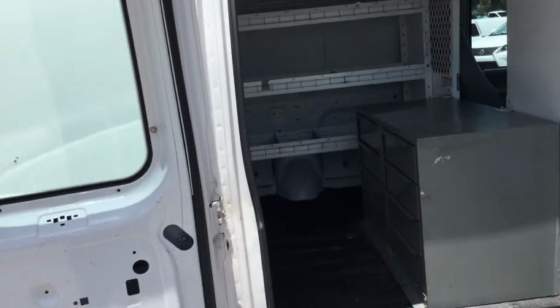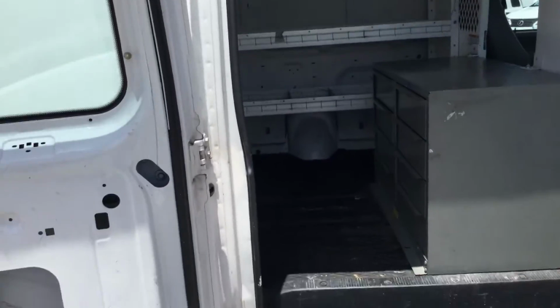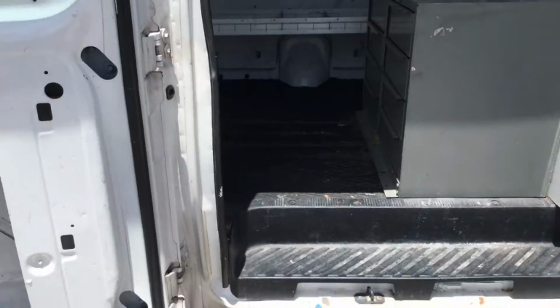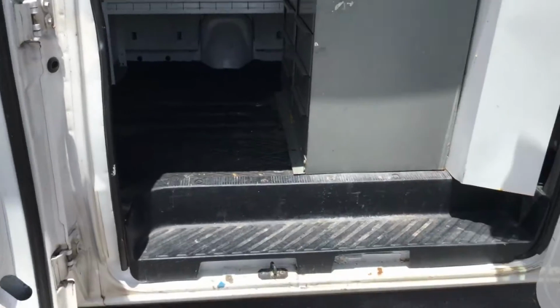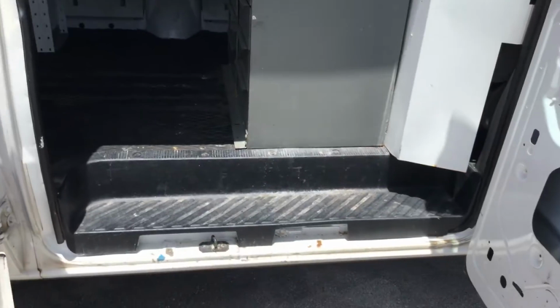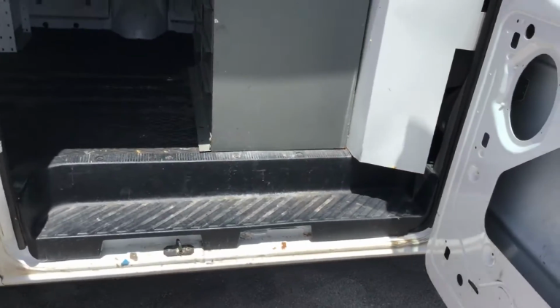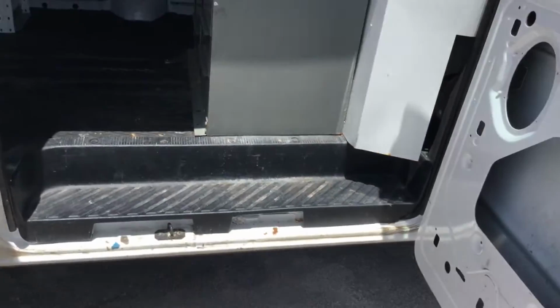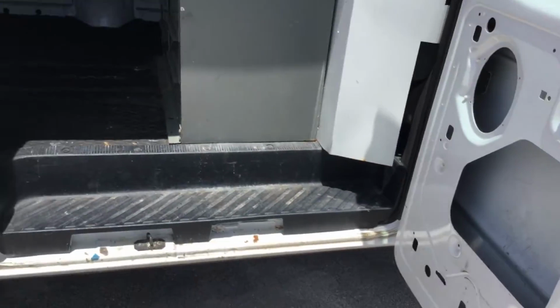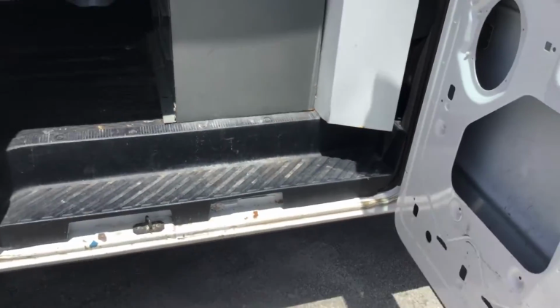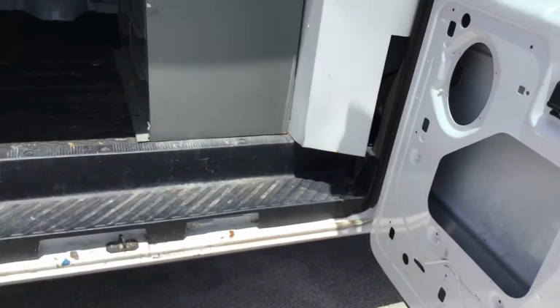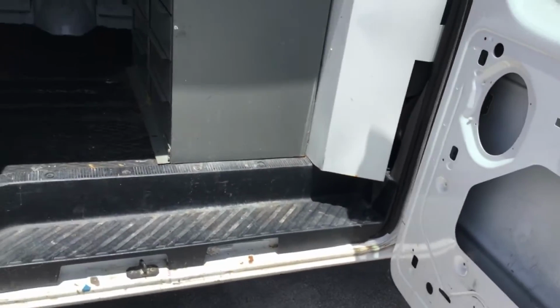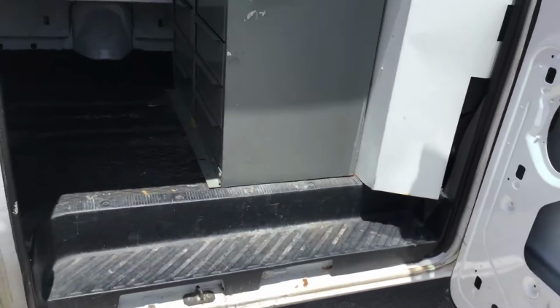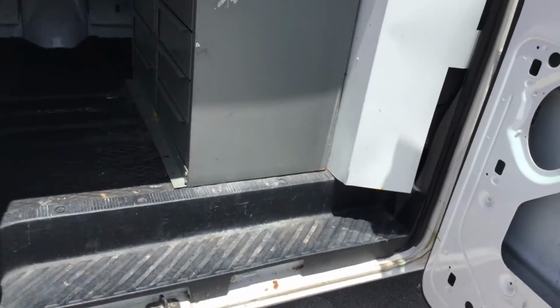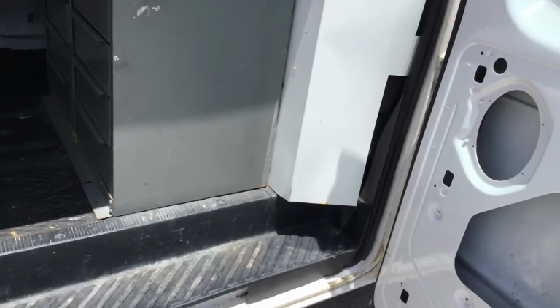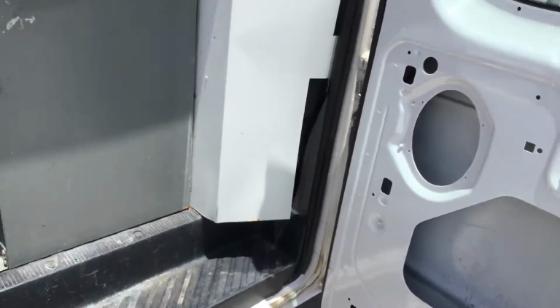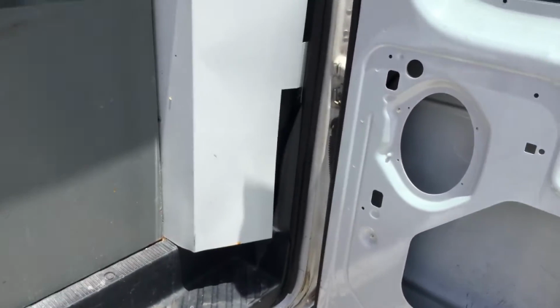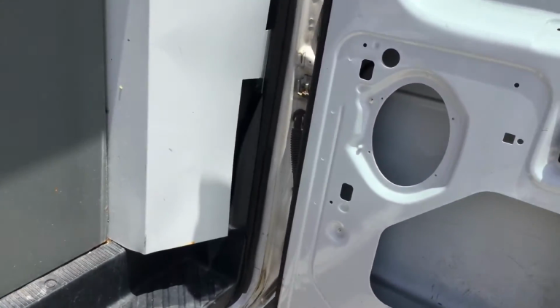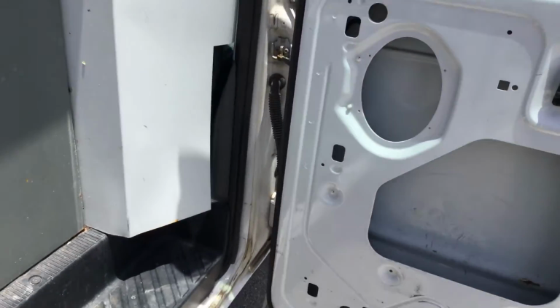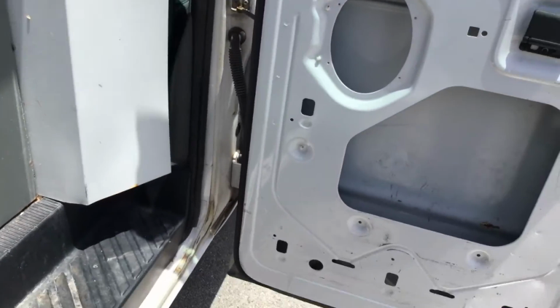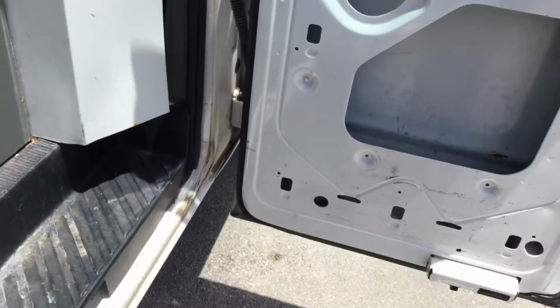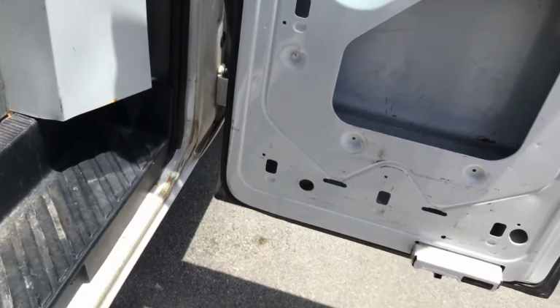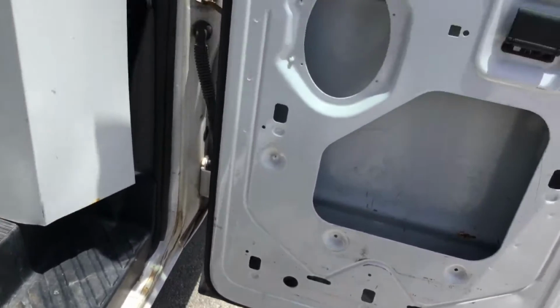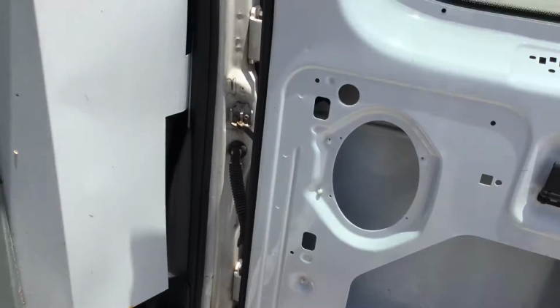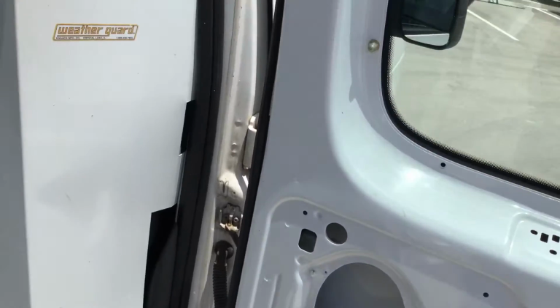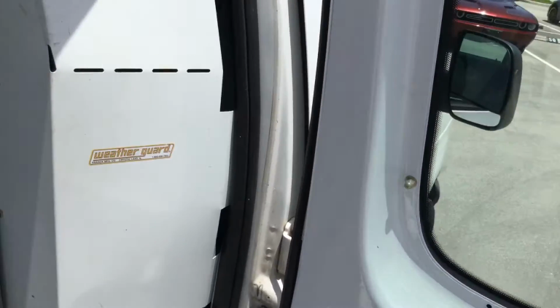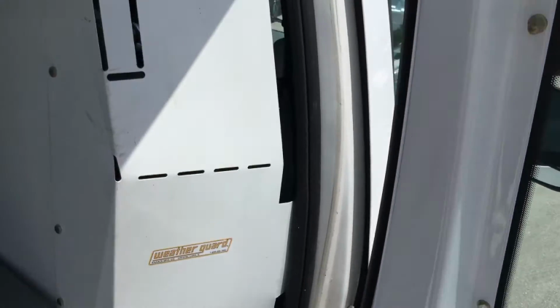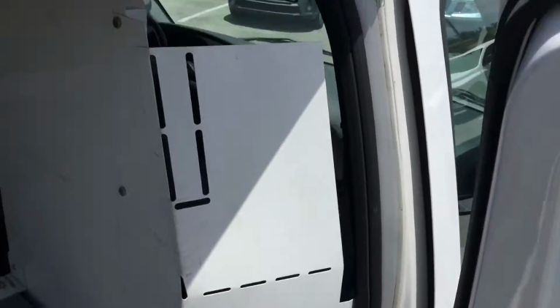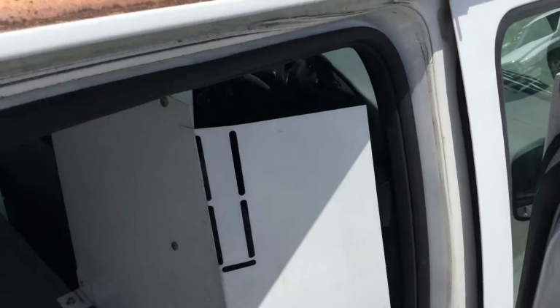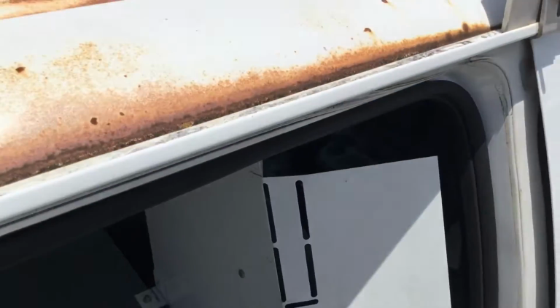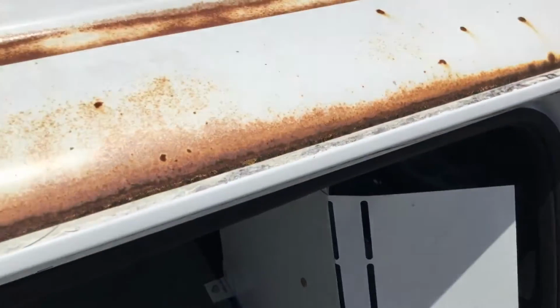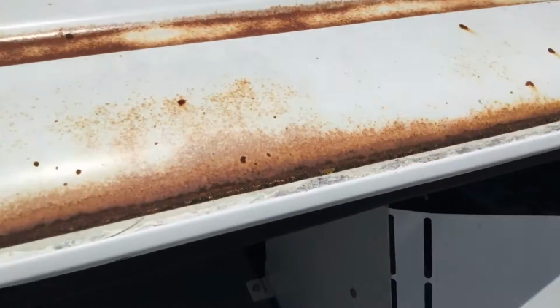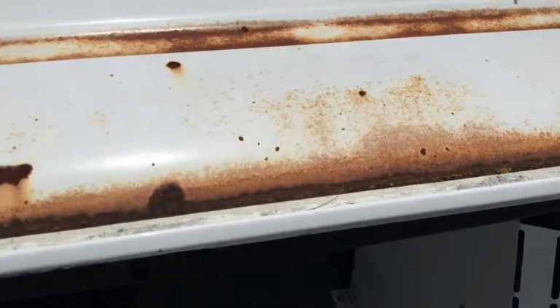The door jams look solid. The door hinges look solid. There's no rust around here. I'll show you the roof.